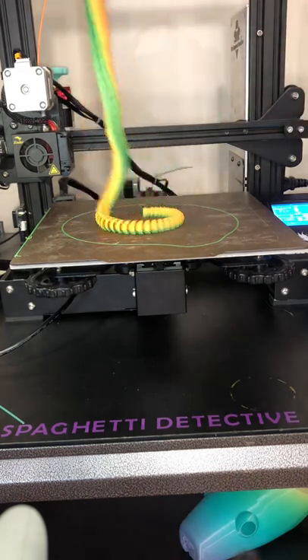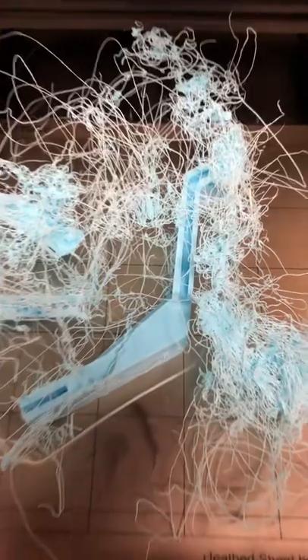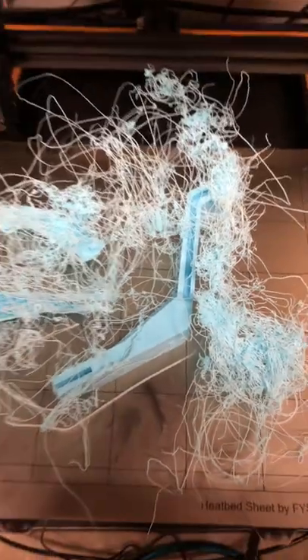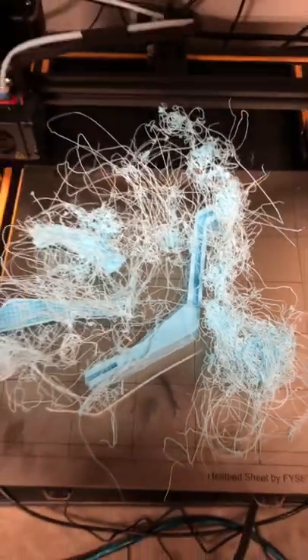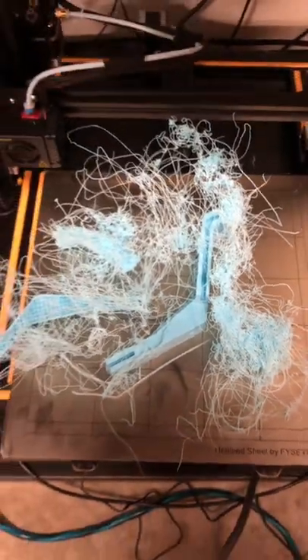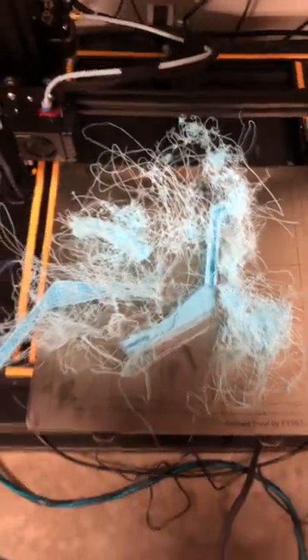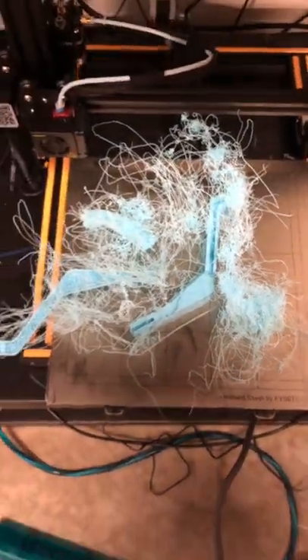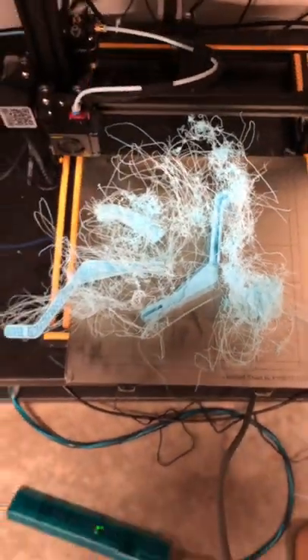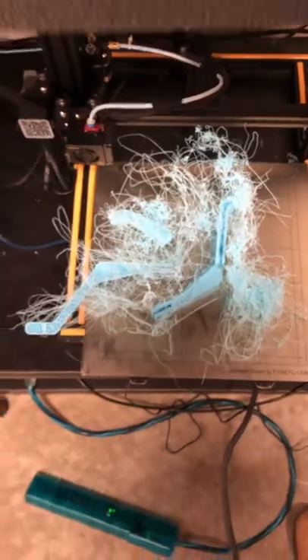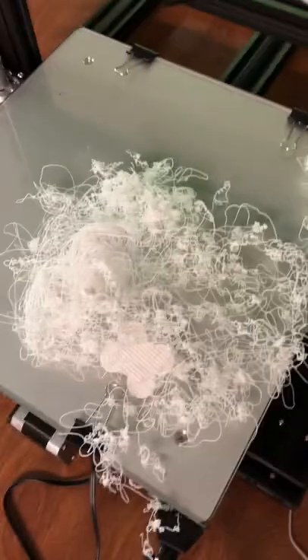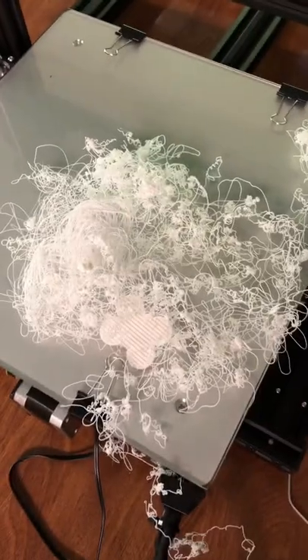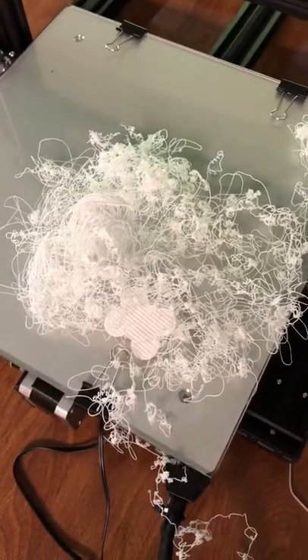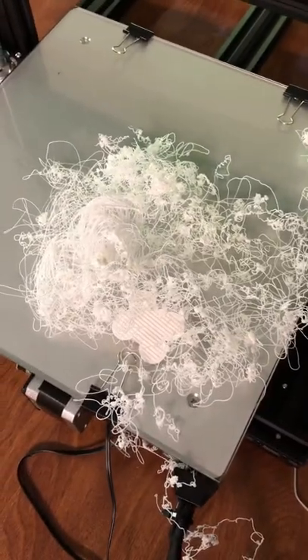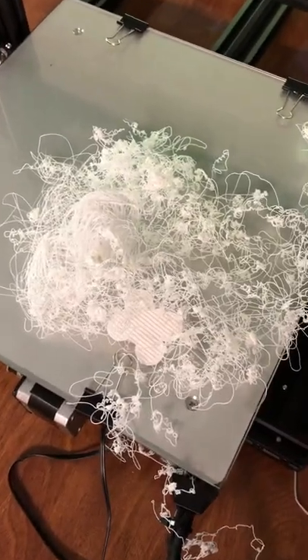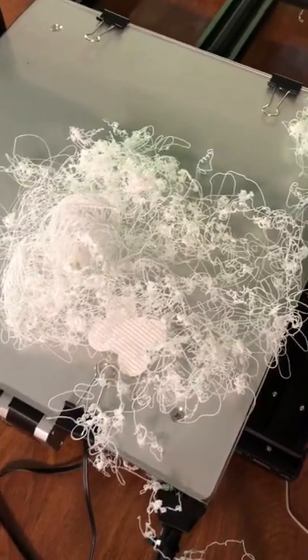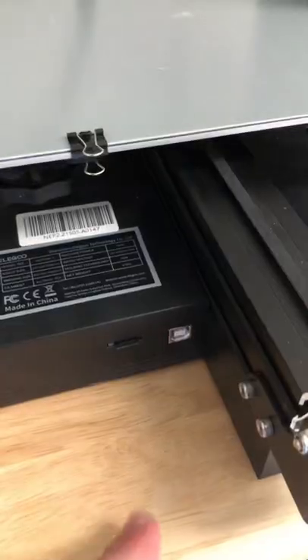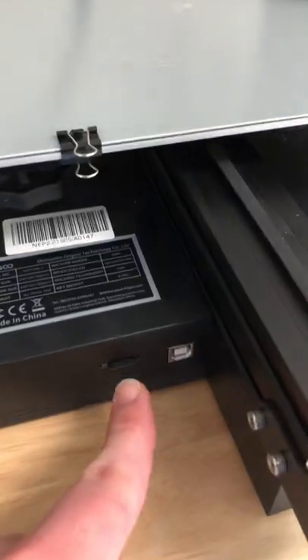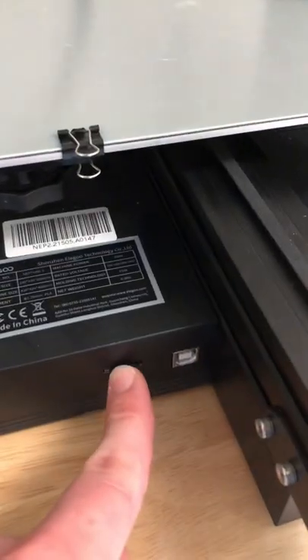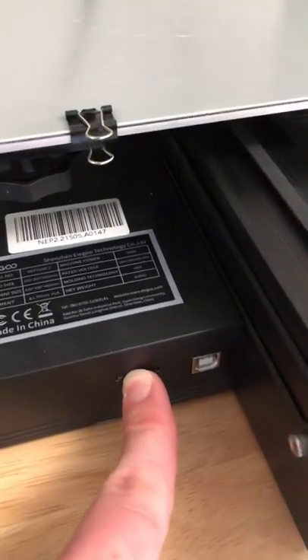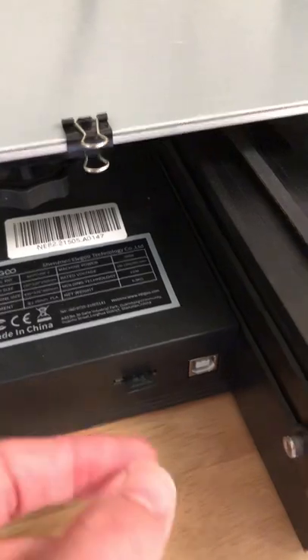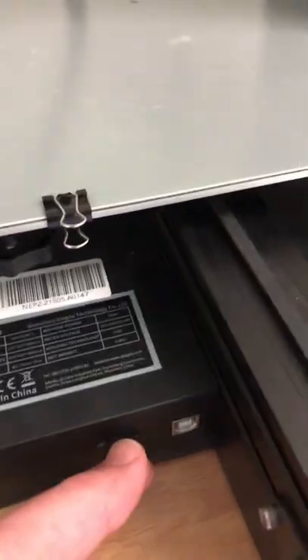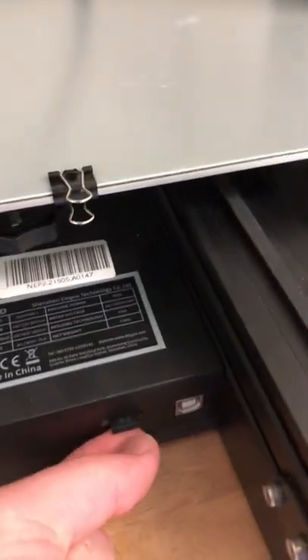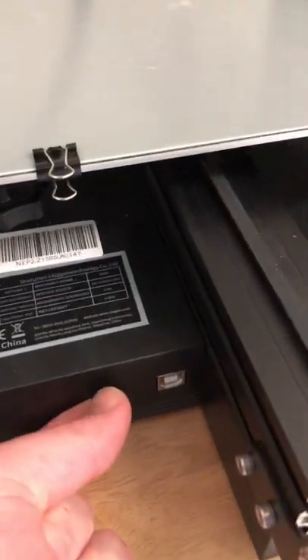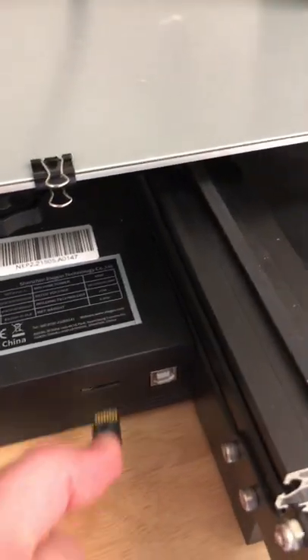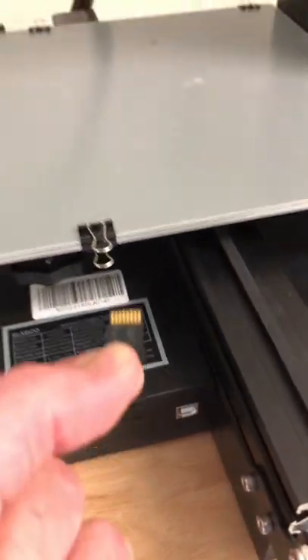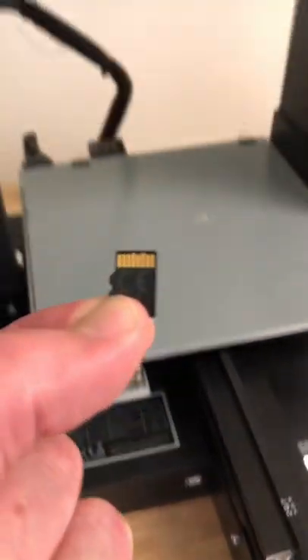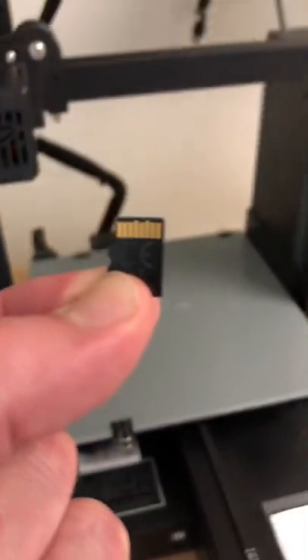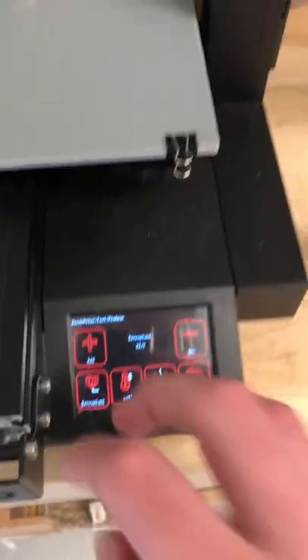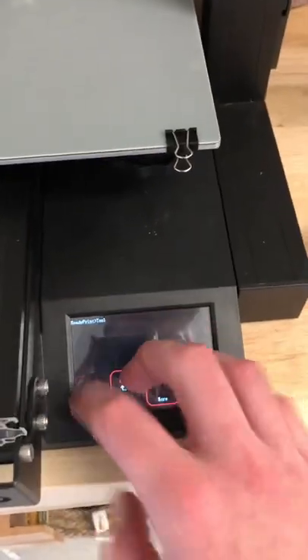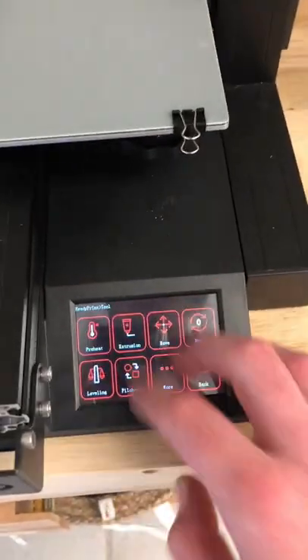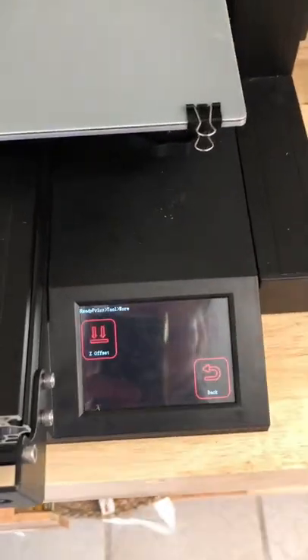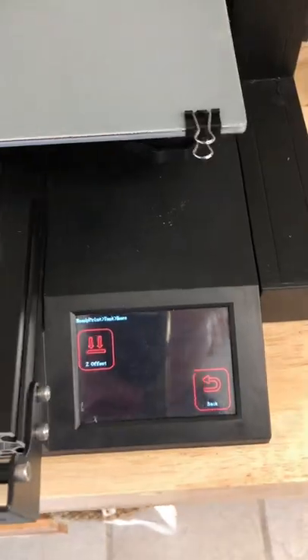But honestly, these machines are kind of dumb. A lot of times they're not that reliable, and even when they are, it can be a hassle just to deal with them — like having to load the files with an SD card. Don't even get me started with these screens.